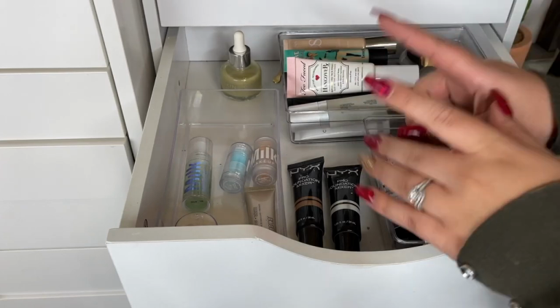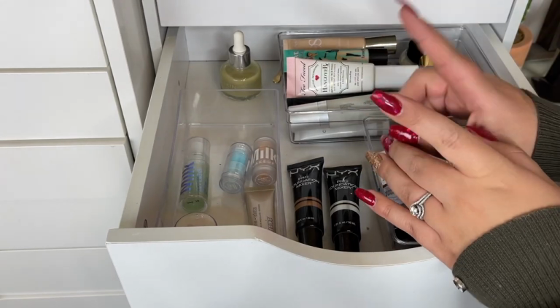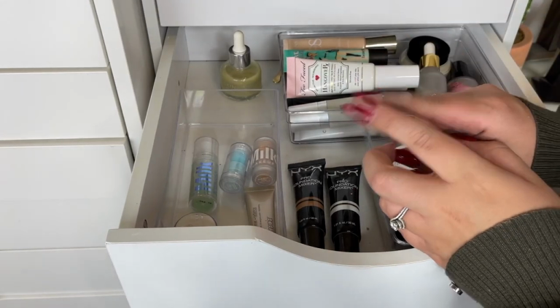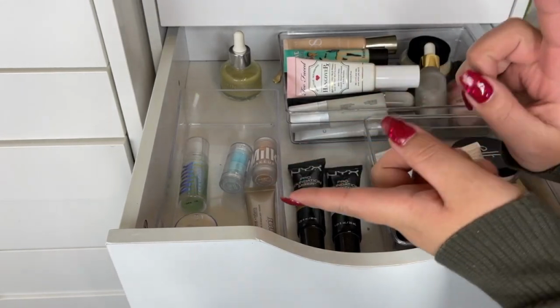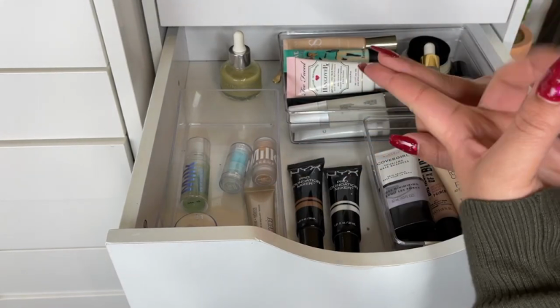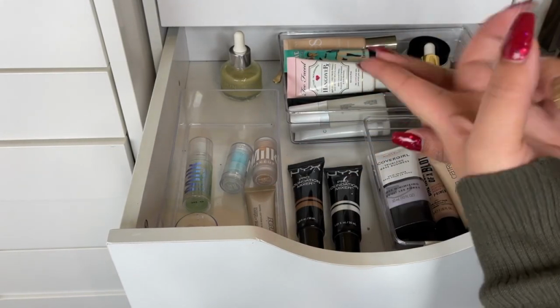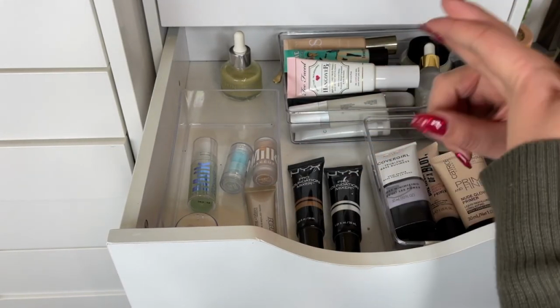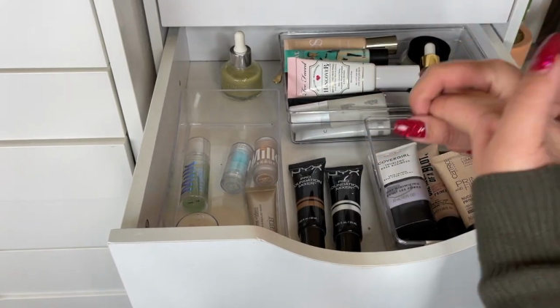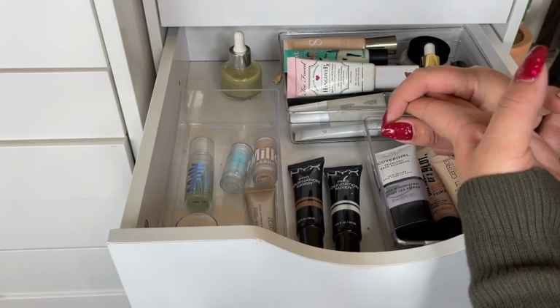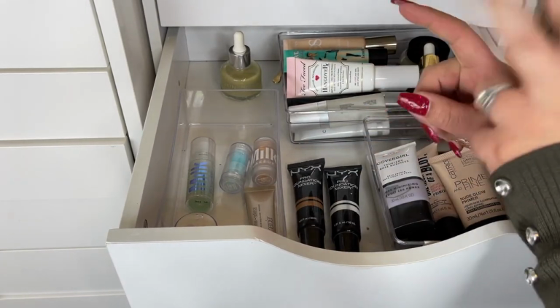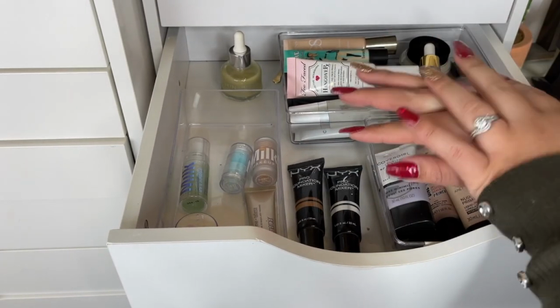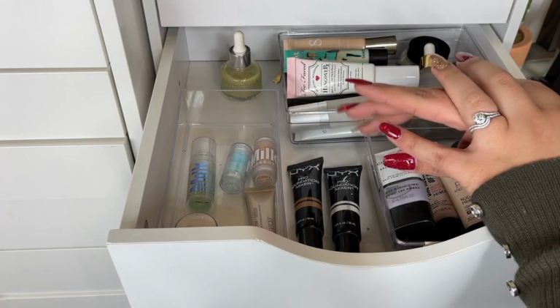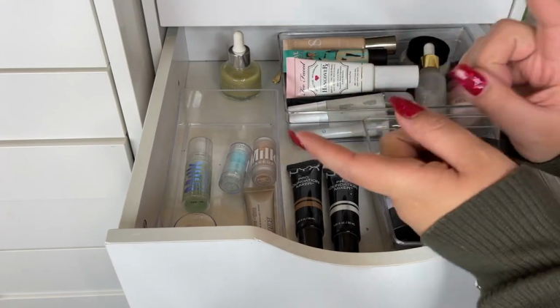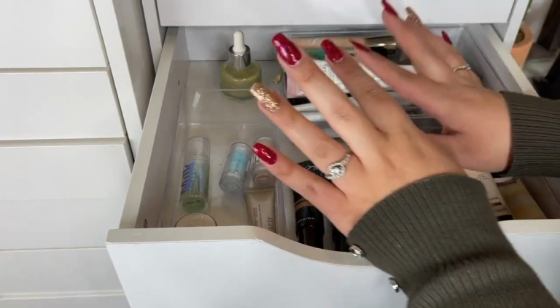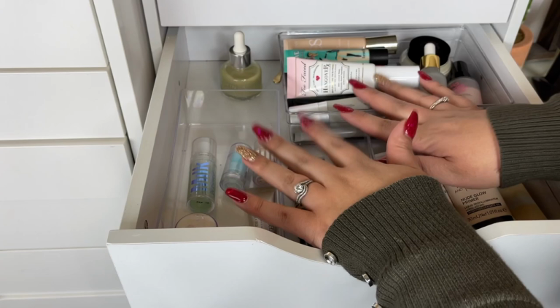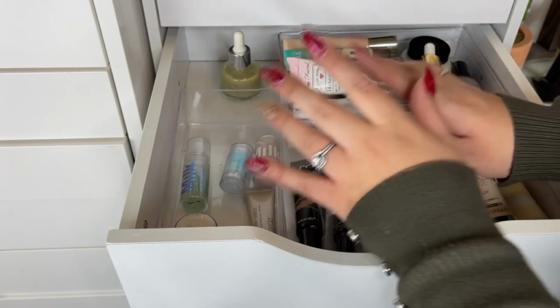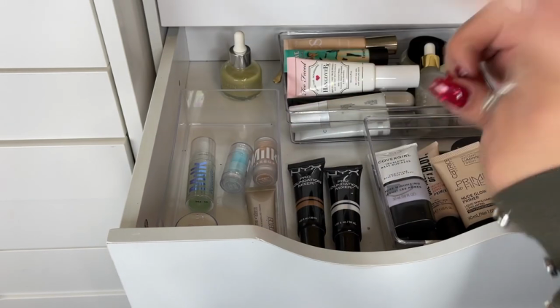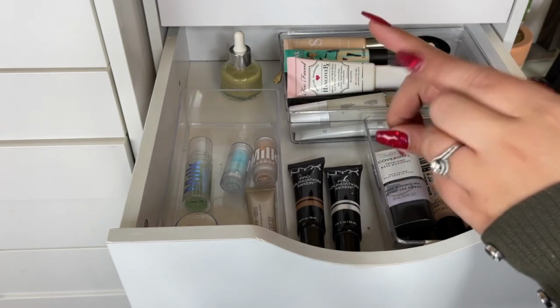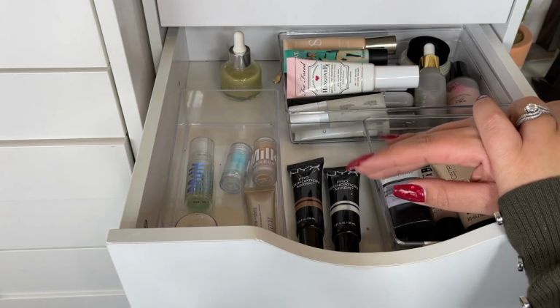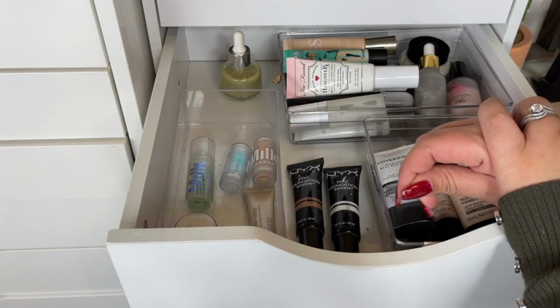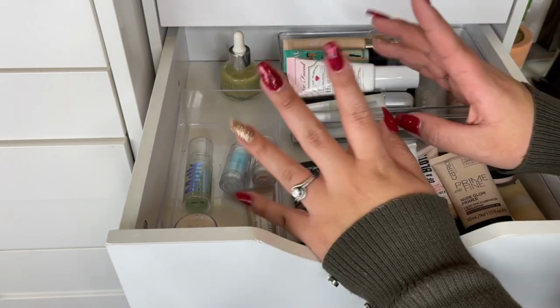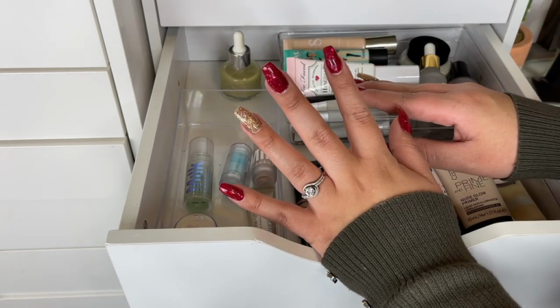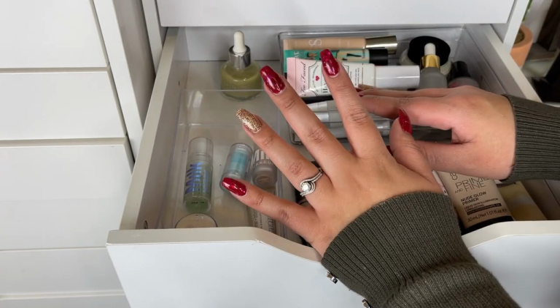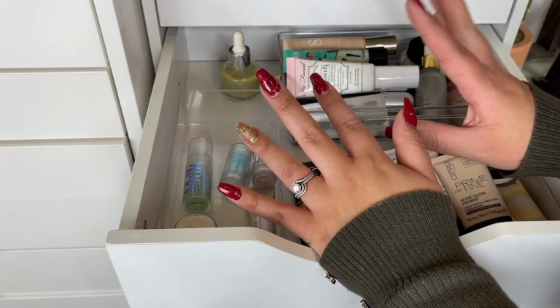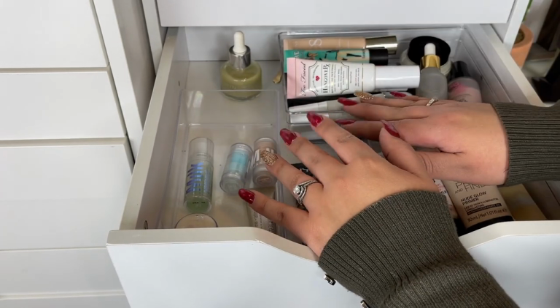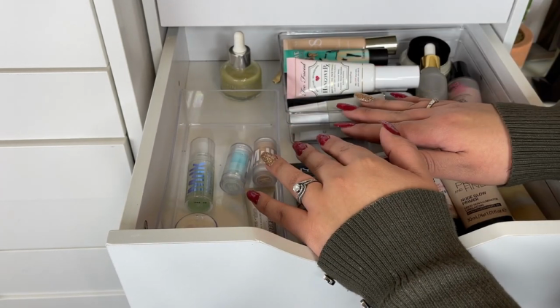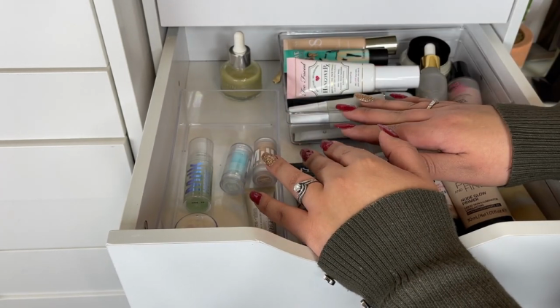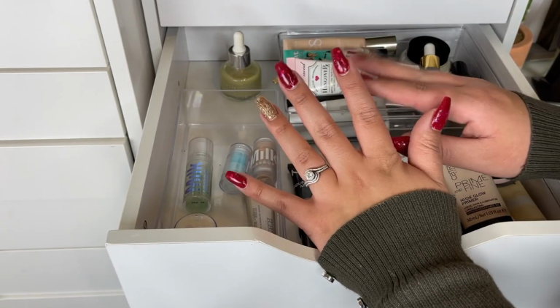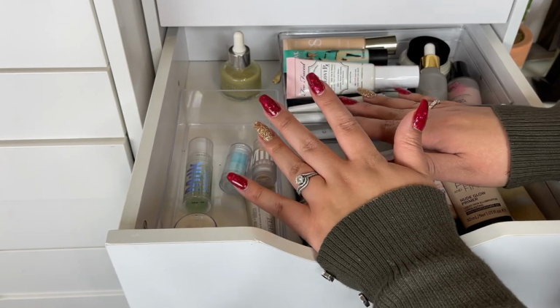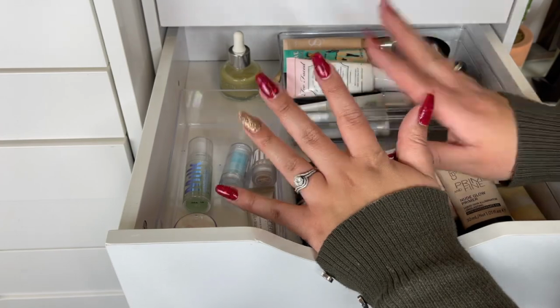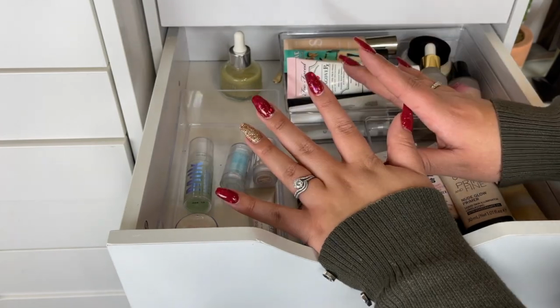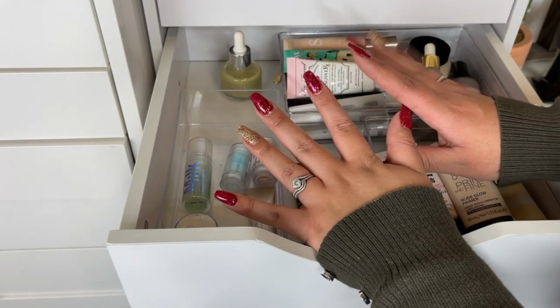I just uploaded my foundation and concealer collection, and now I'm going to be doing my primers and my powders drawer. If you guys have not checked that out, definitely check it out and subscribe if you haven't already.